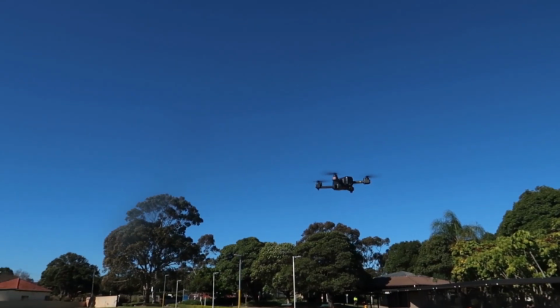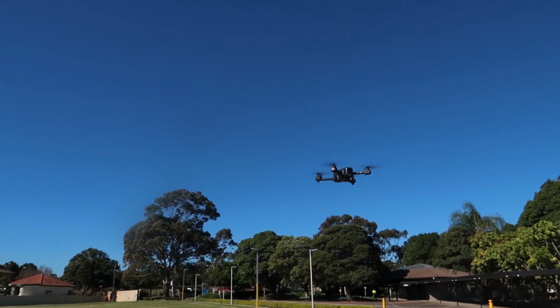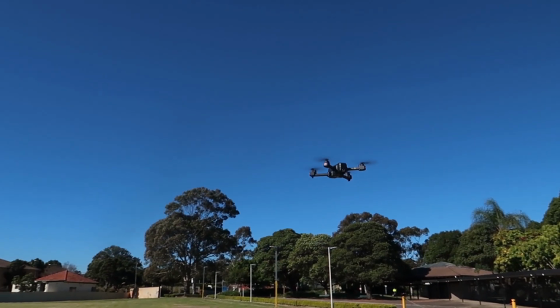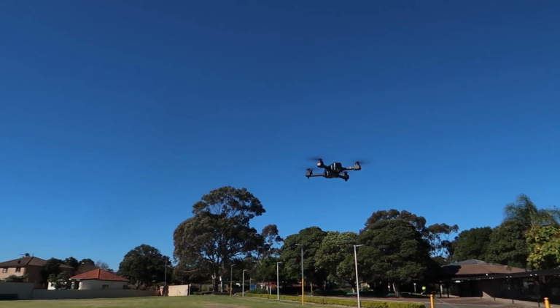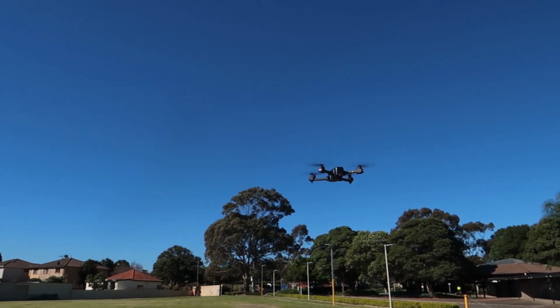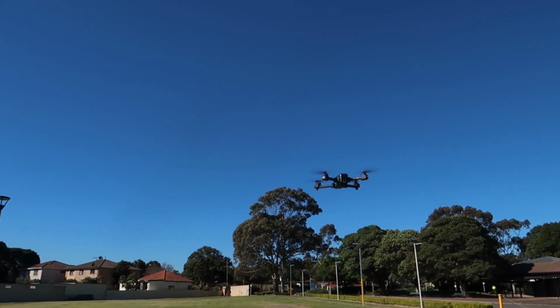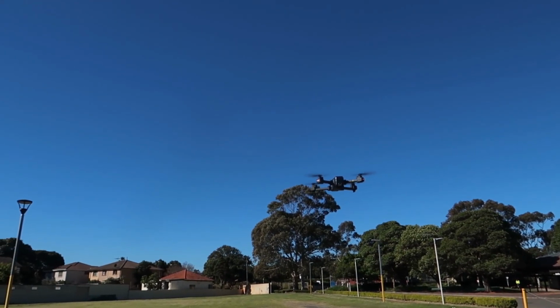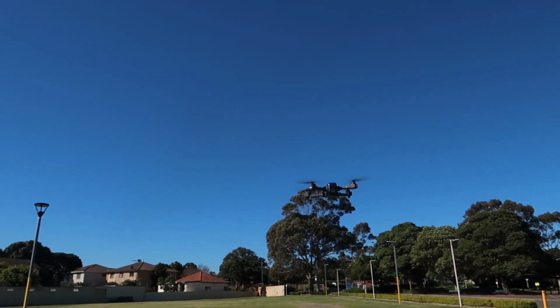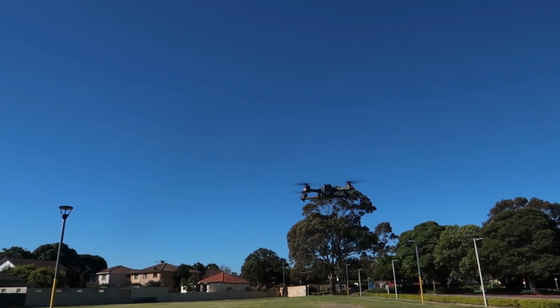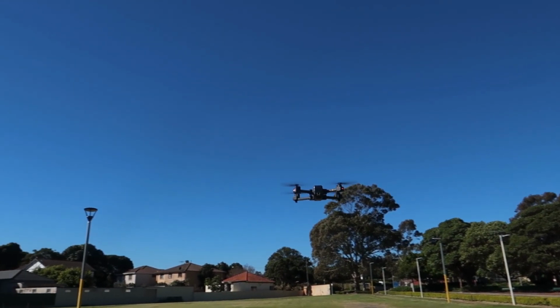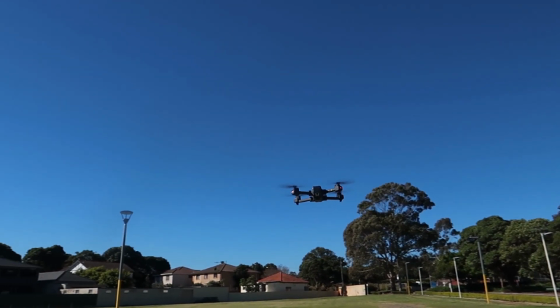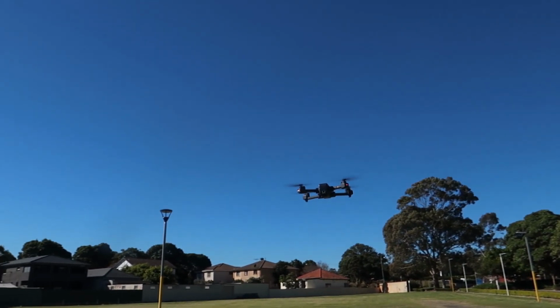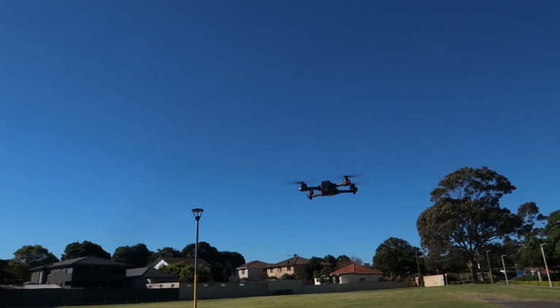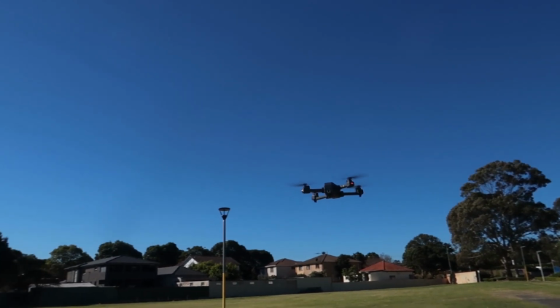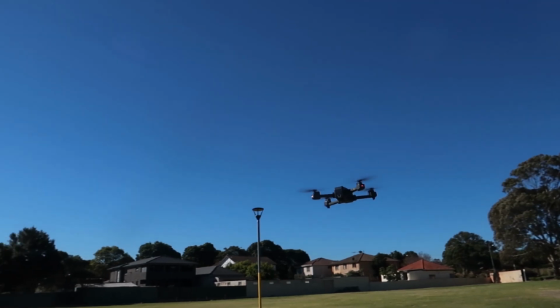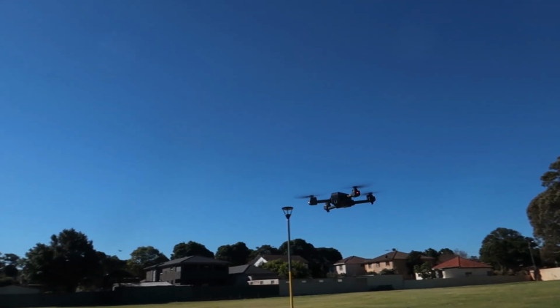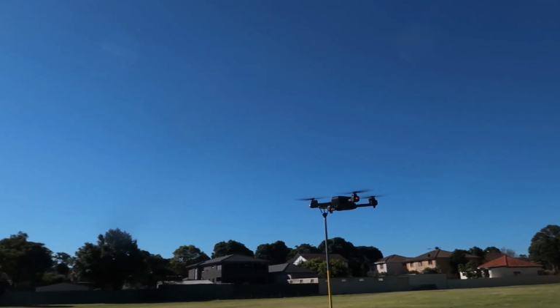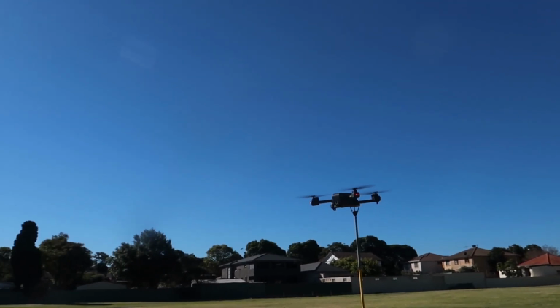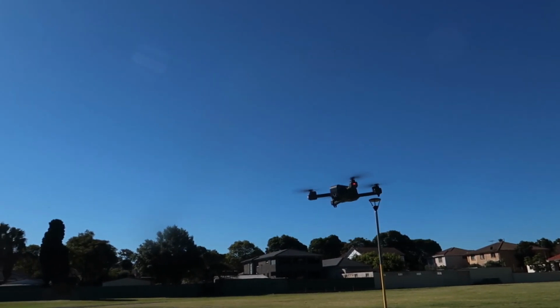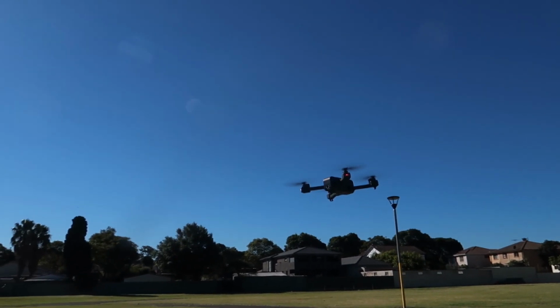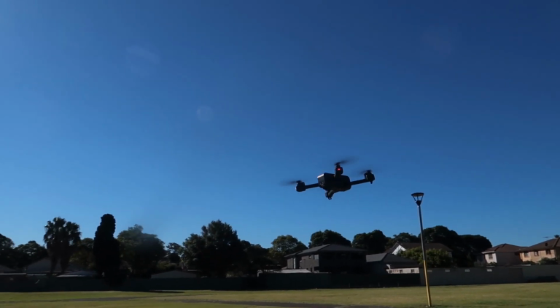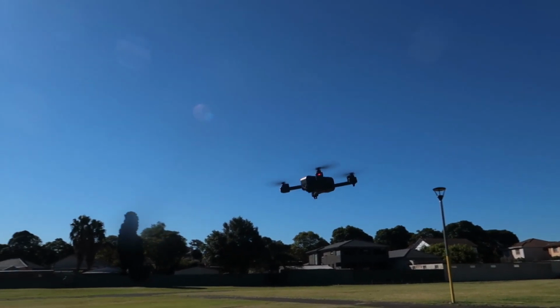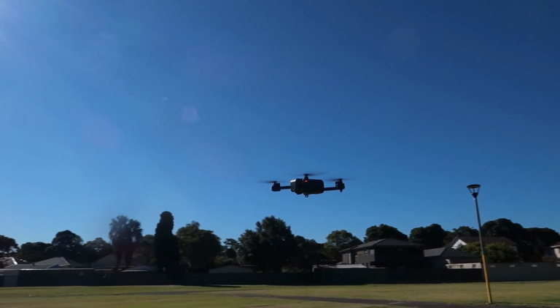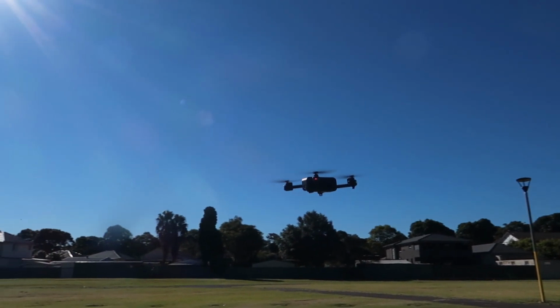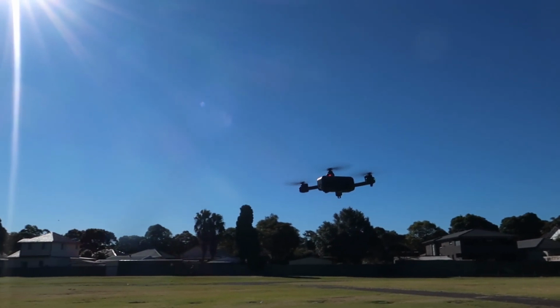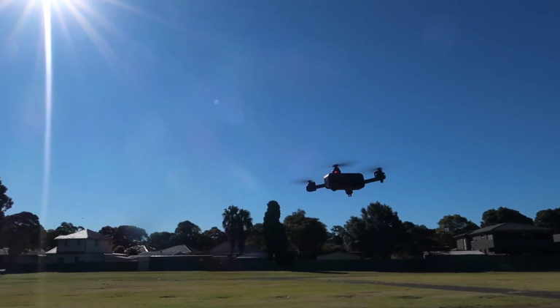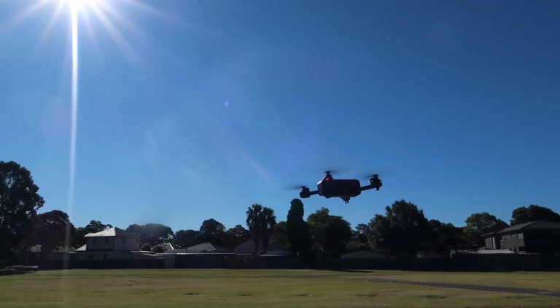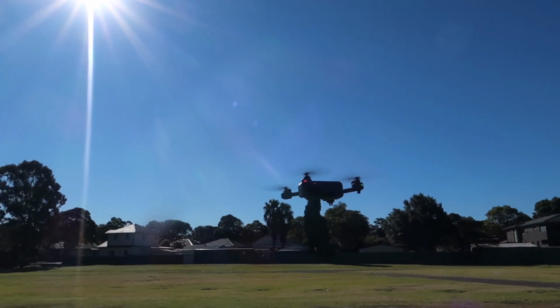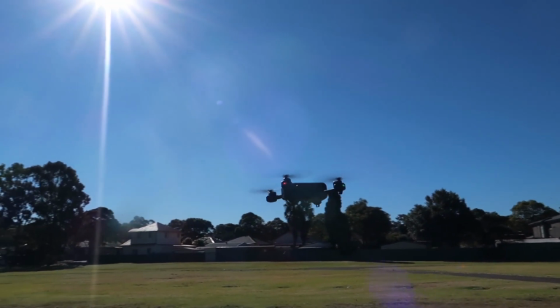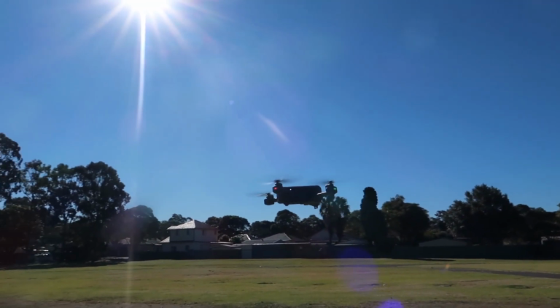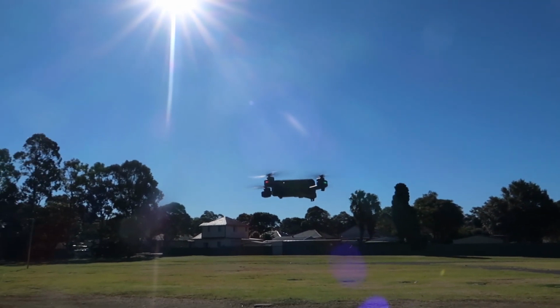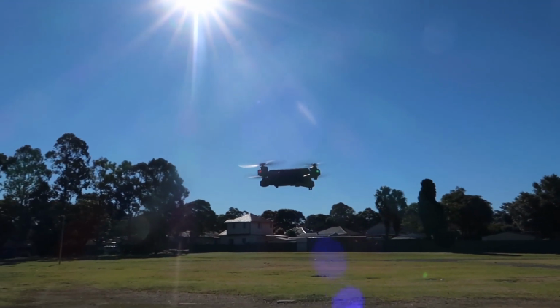Hey guys, what's up? It's TransportRC here. In today's video, I will be doing a camera analysis on the MJX X103W drone.